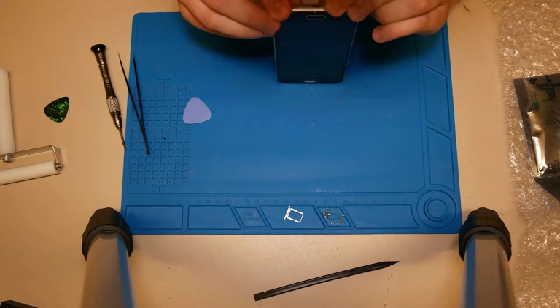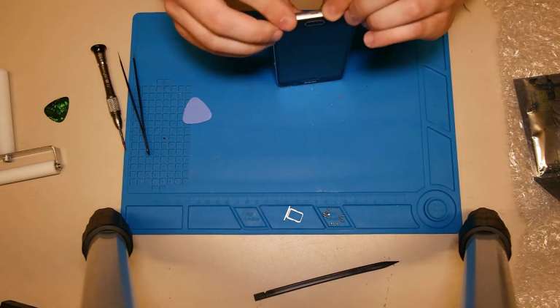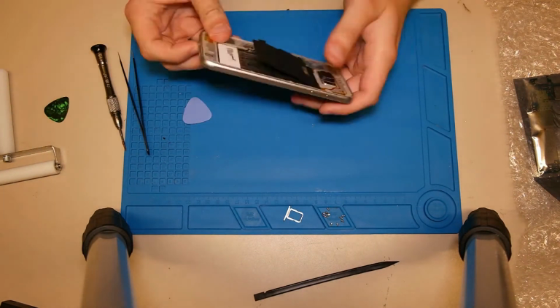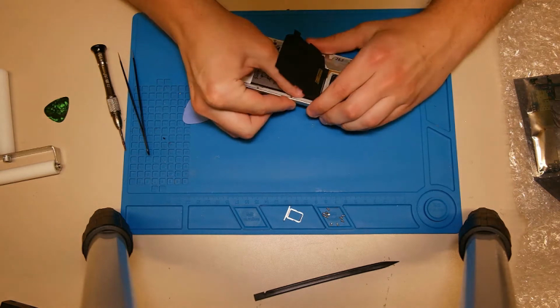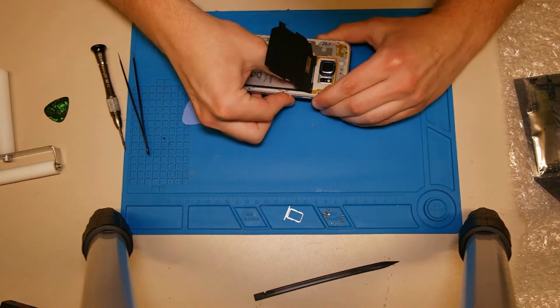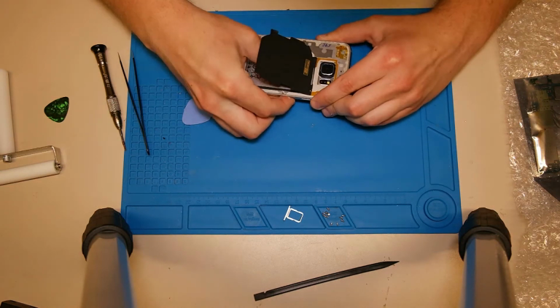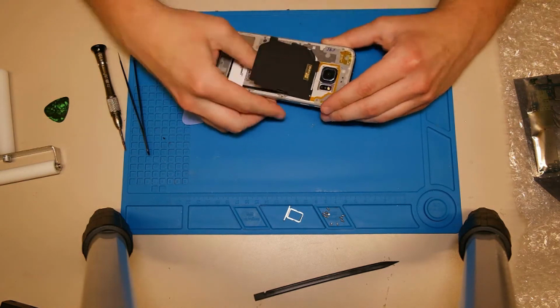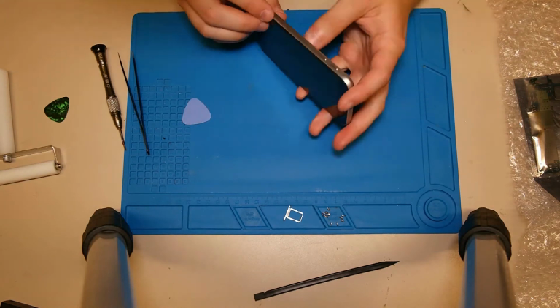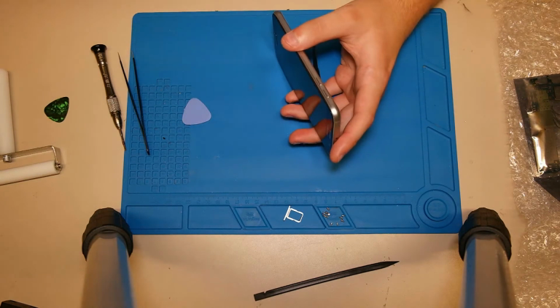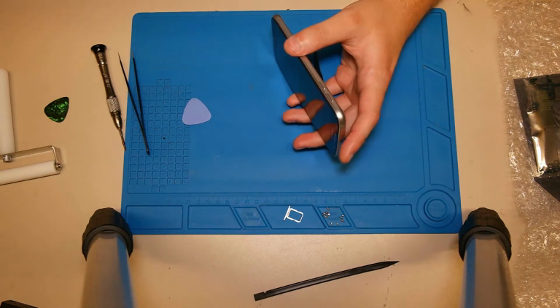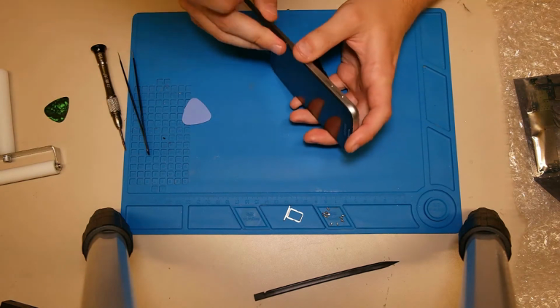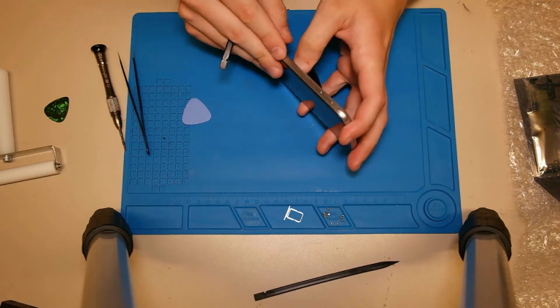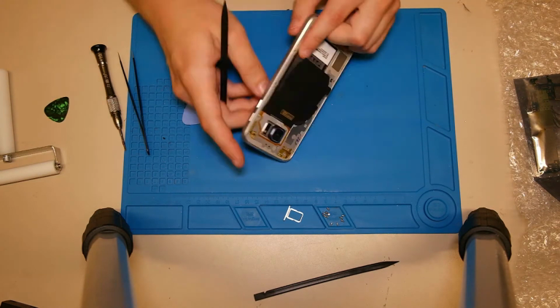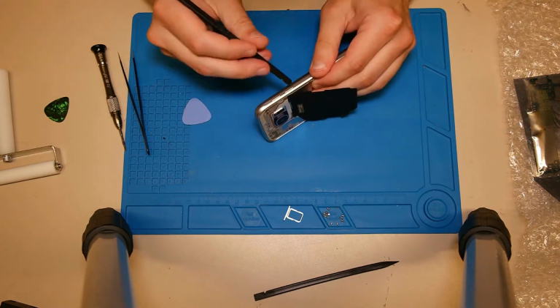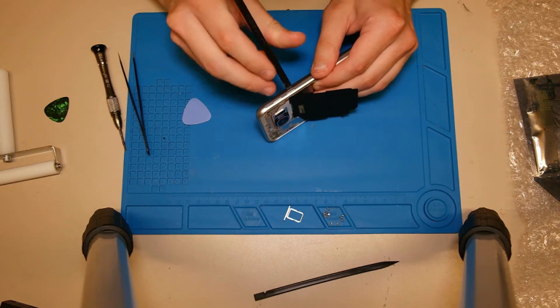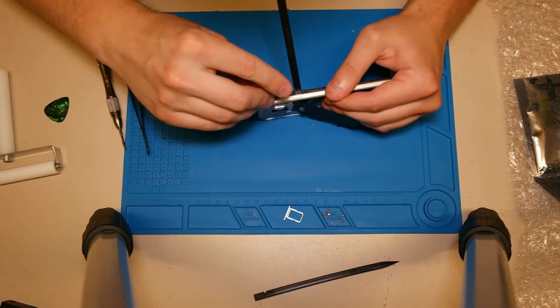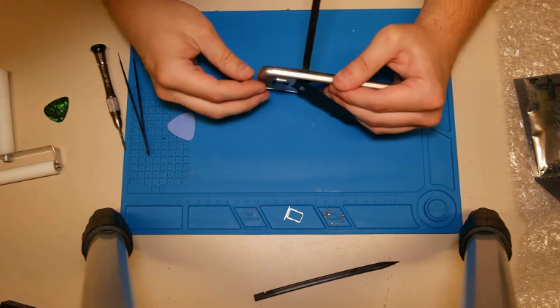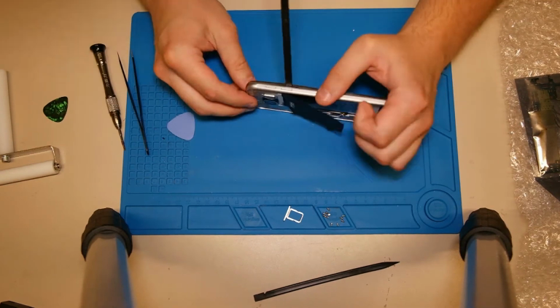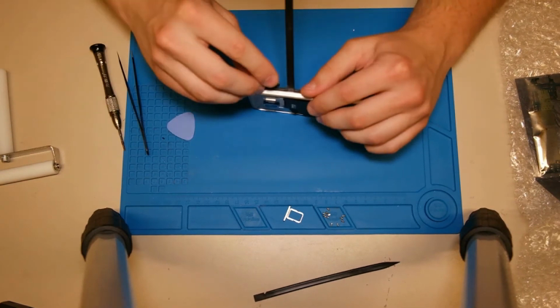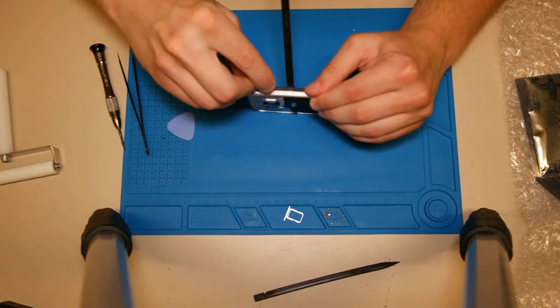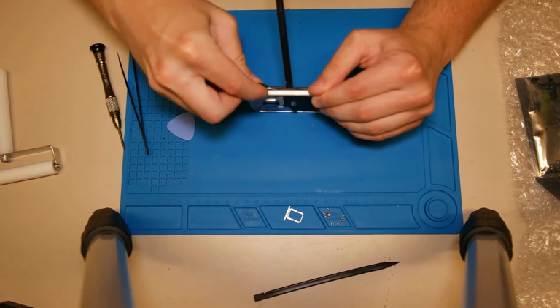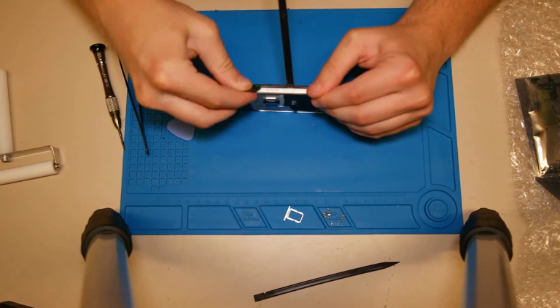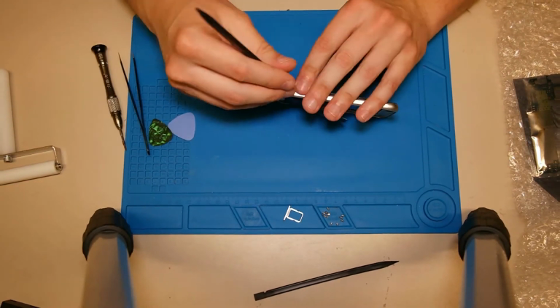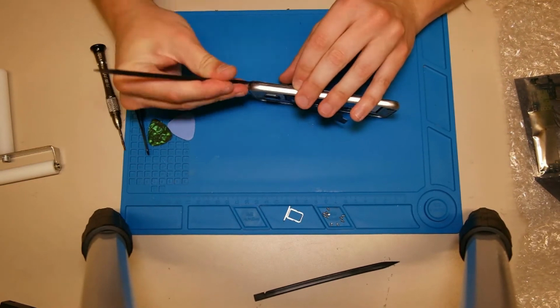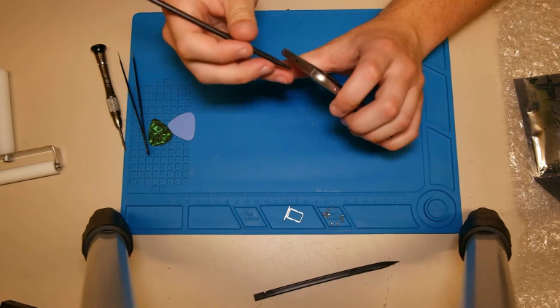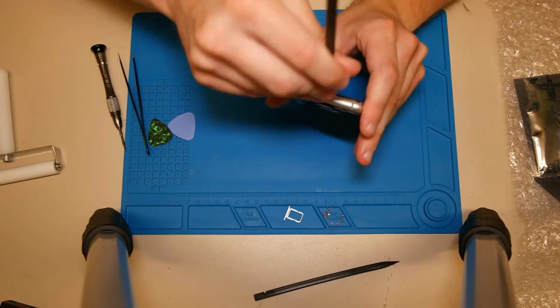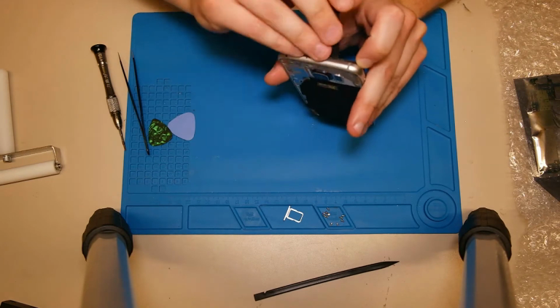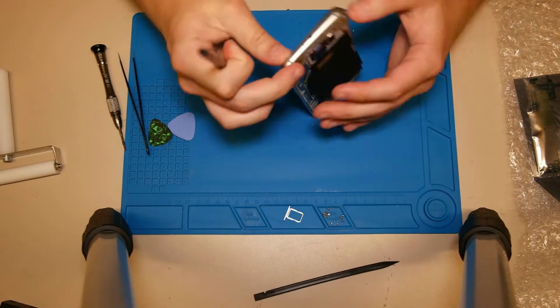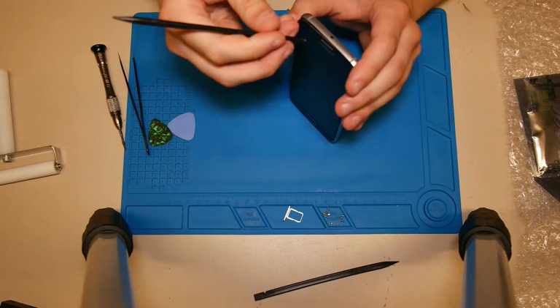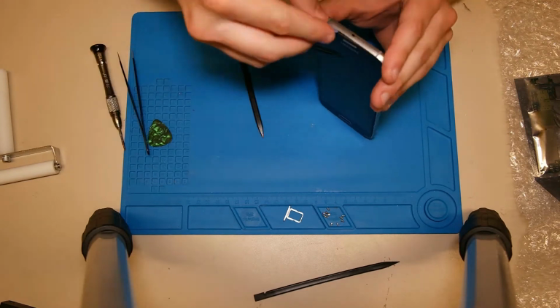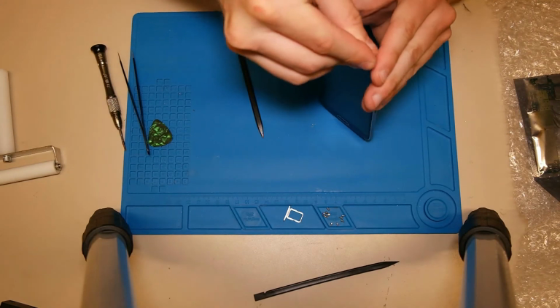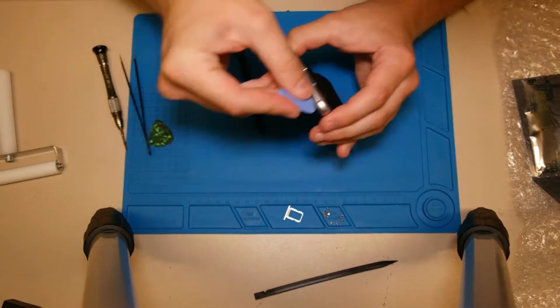When trying to remove the middle frame from the display frame, we need to leave a ridge between them because the display frame is glued to the middle frame. If you try to remove the middle frame, don't forget to remove the SIM tray.